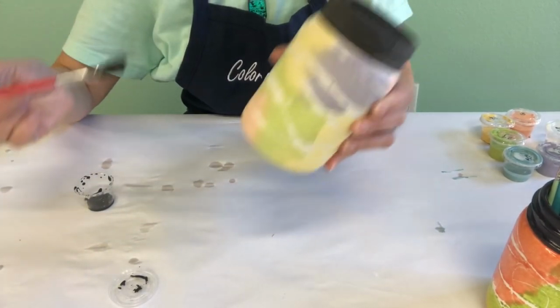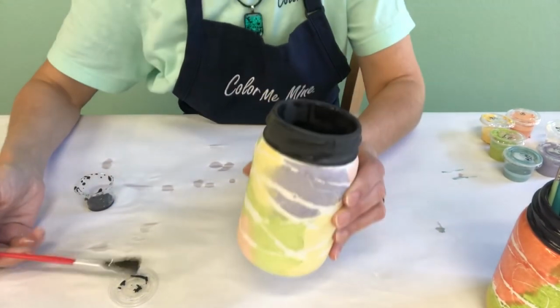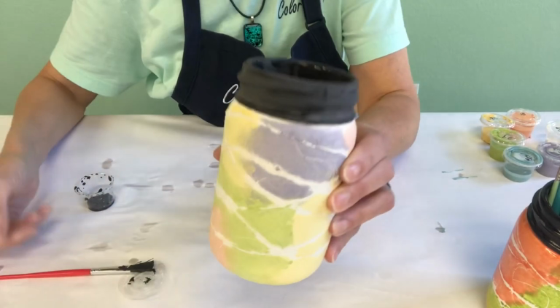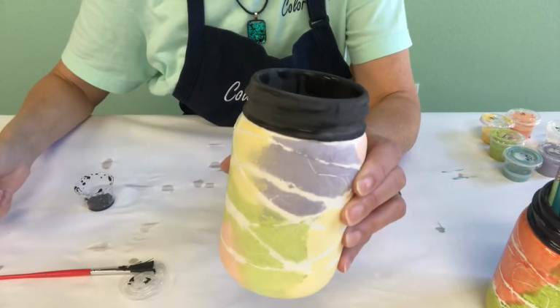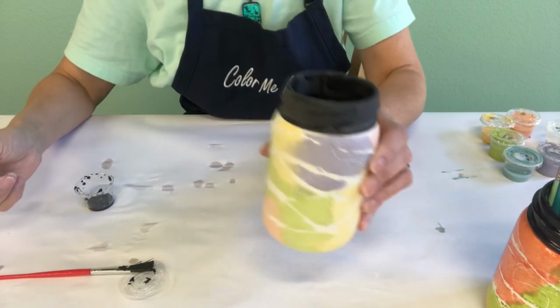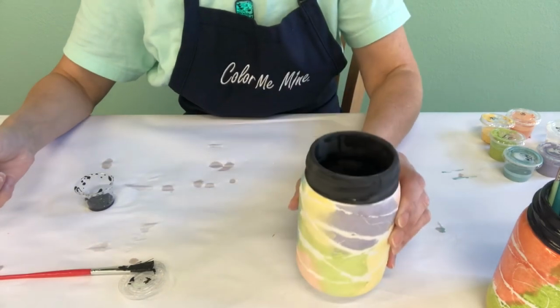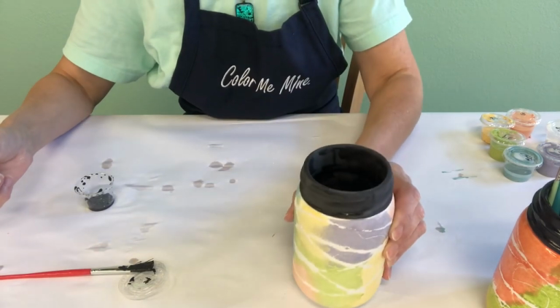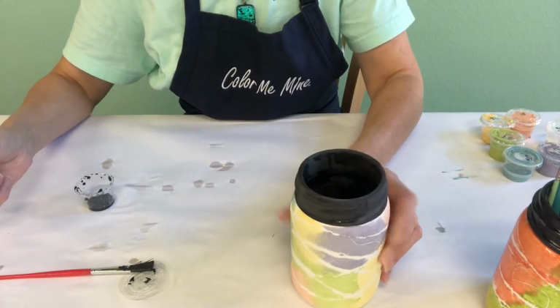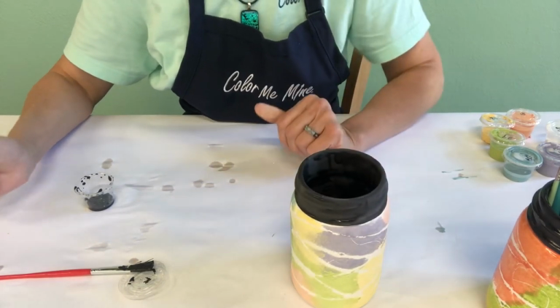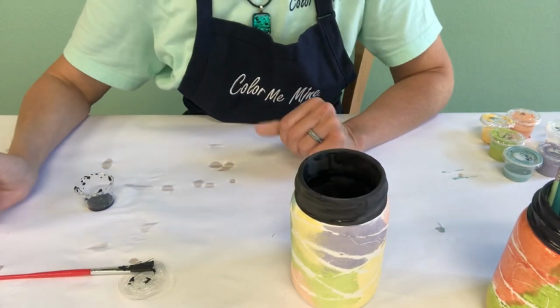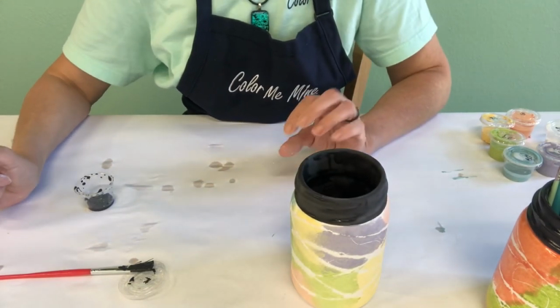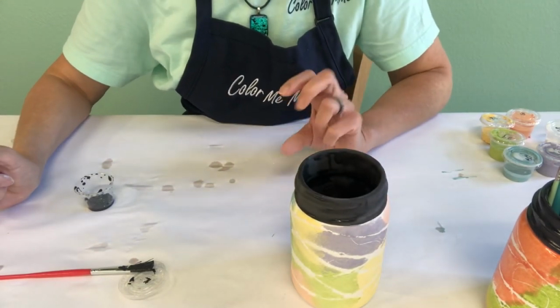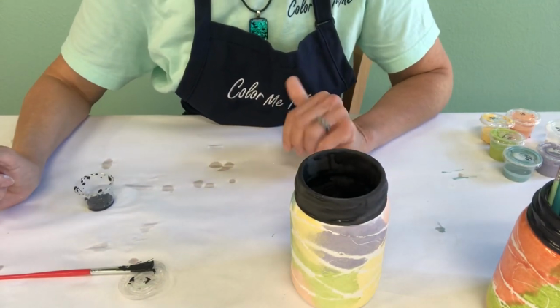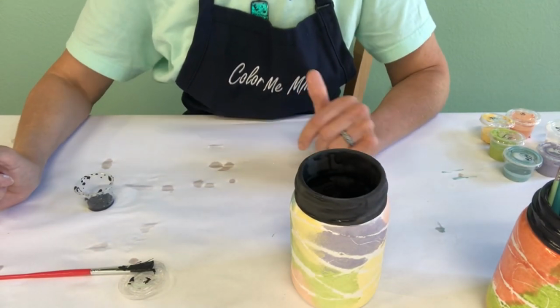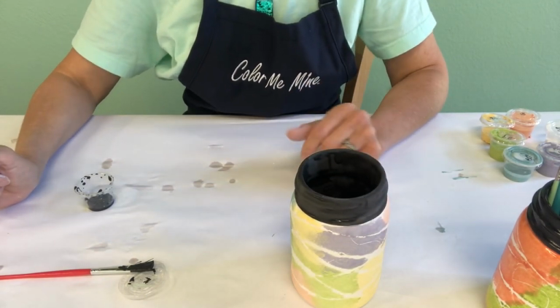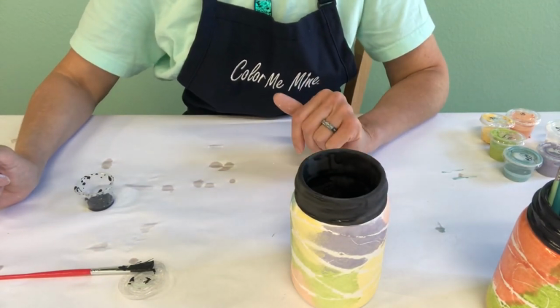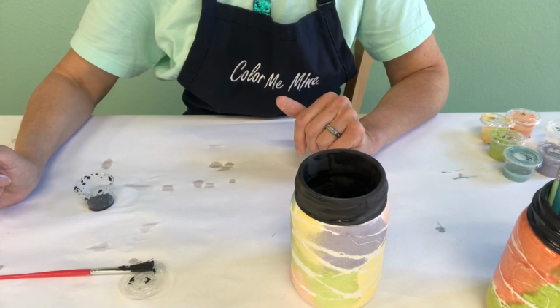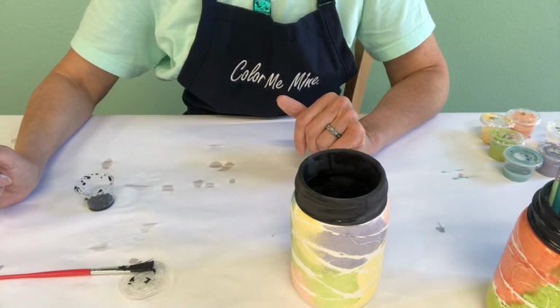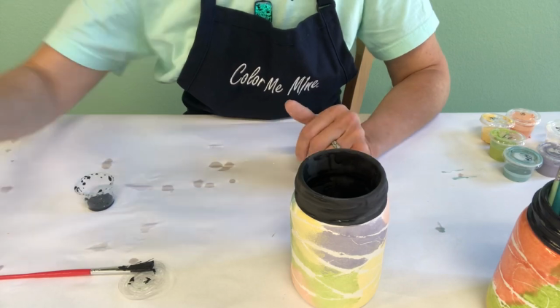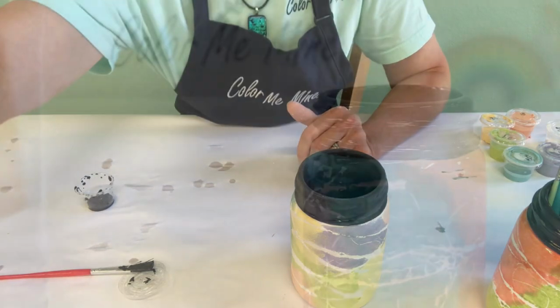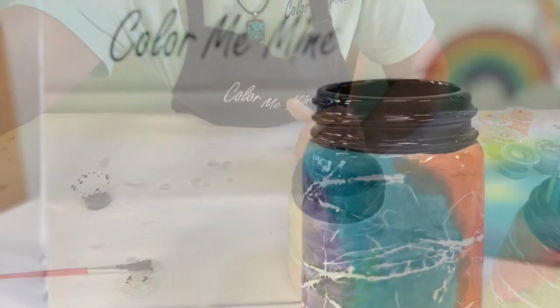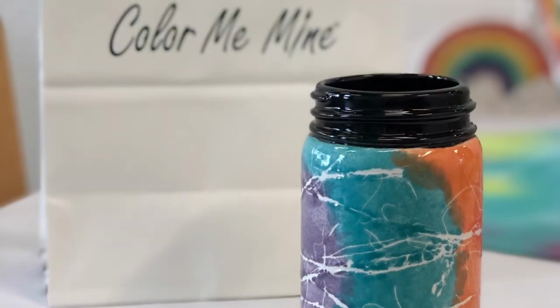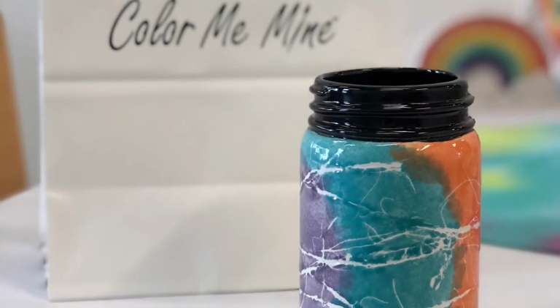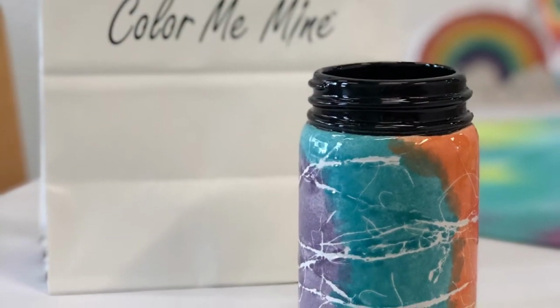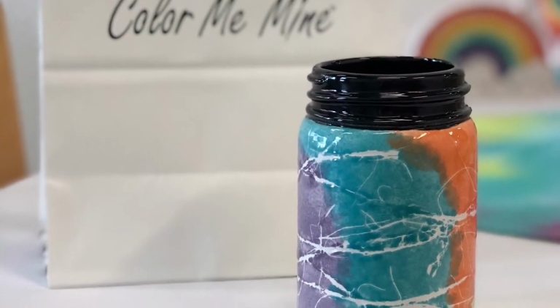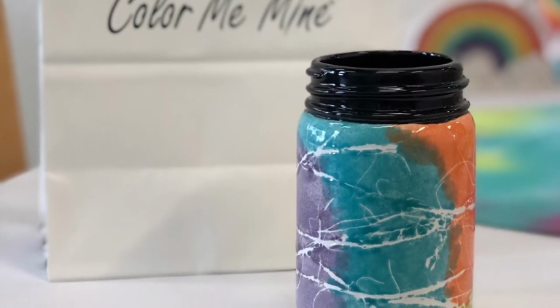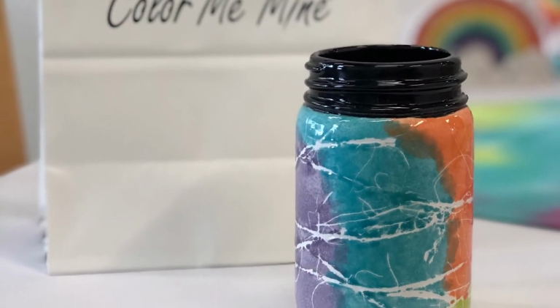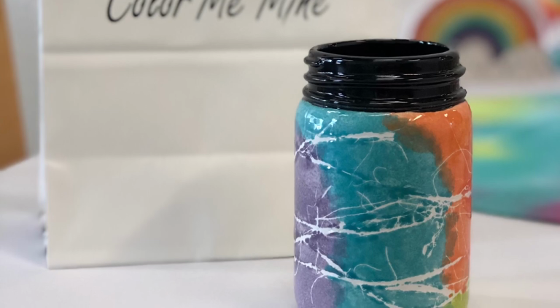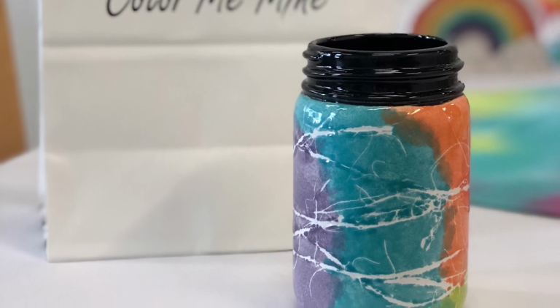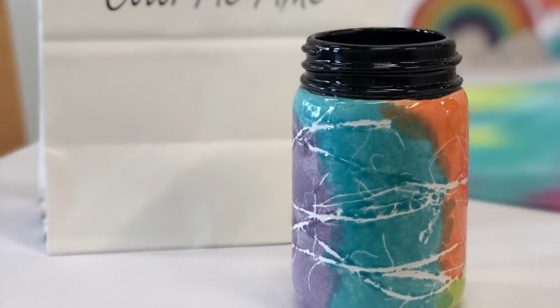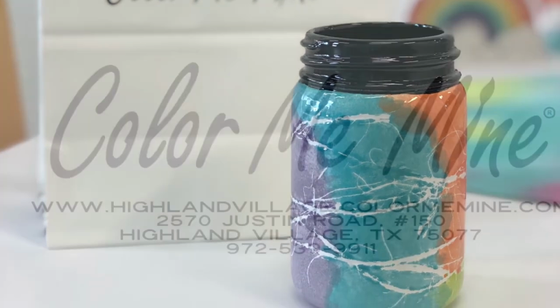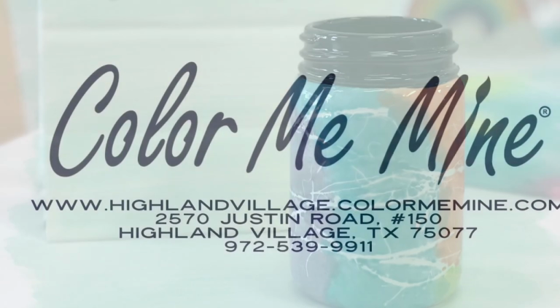Once you finish your third coat, set that aside to dry for 24 hours, and then bring it back to Color Me Mine to be overglazed and fired. Thank you for joining us today.